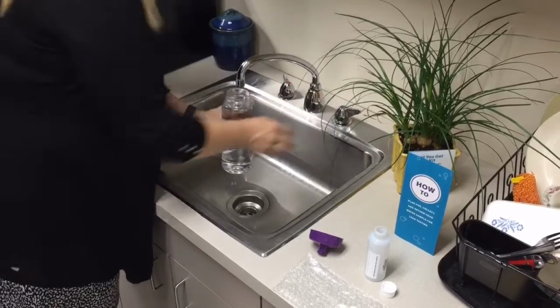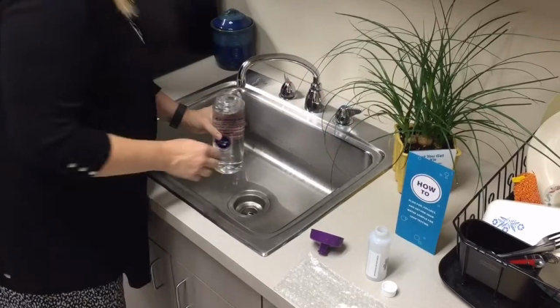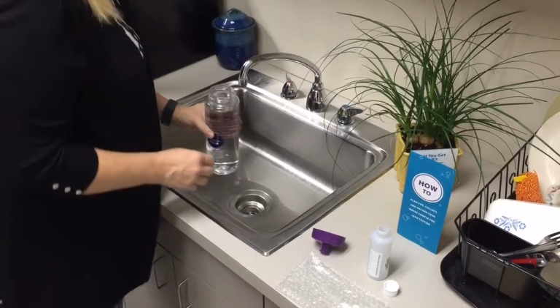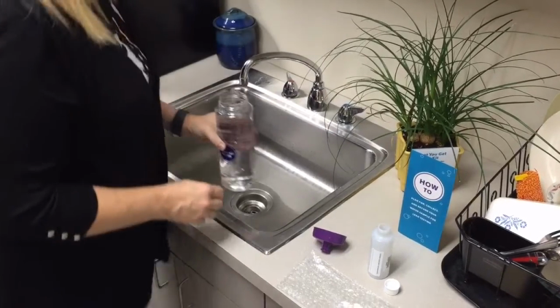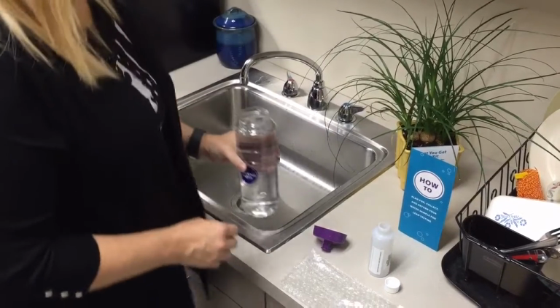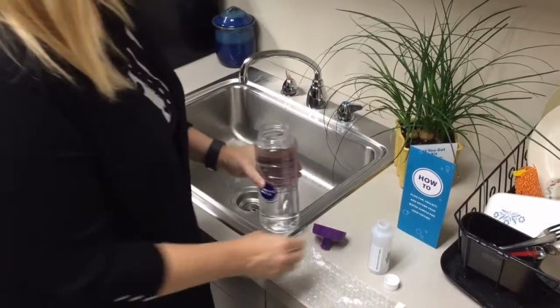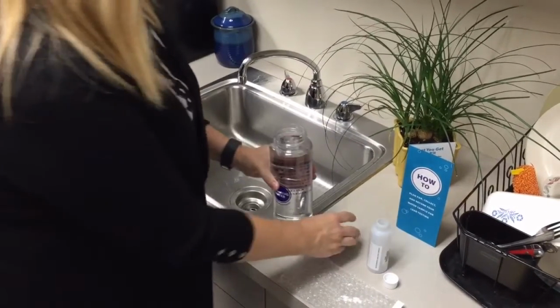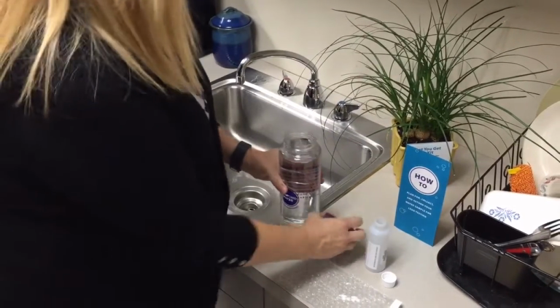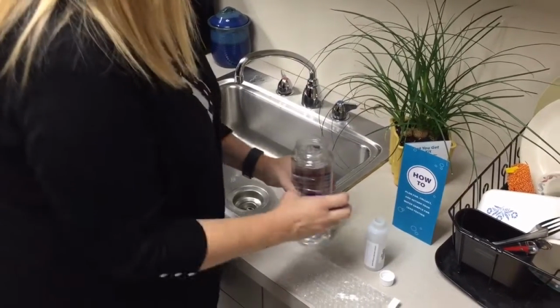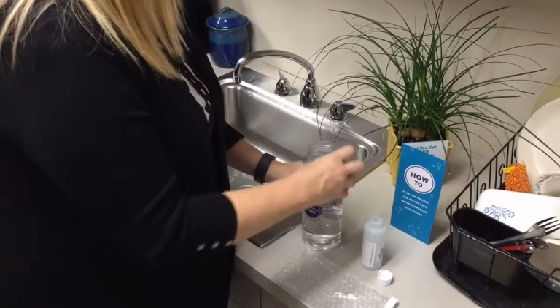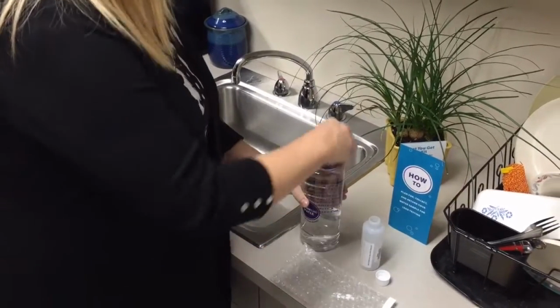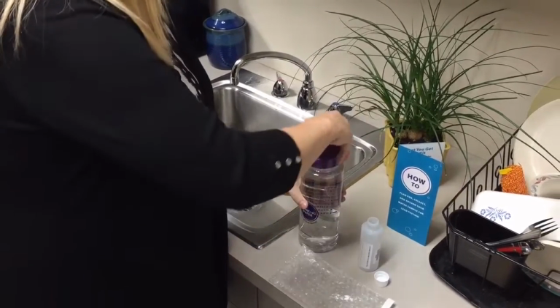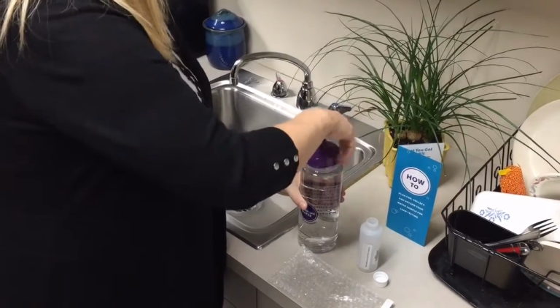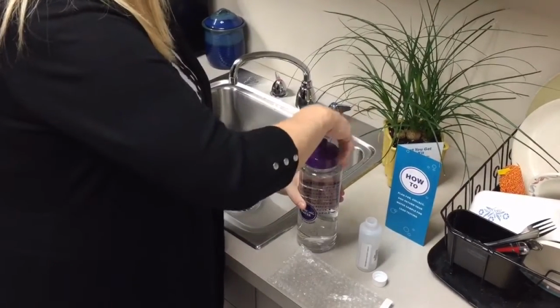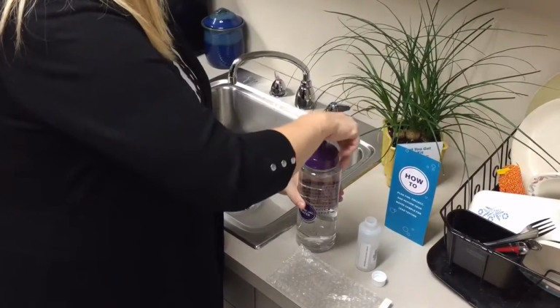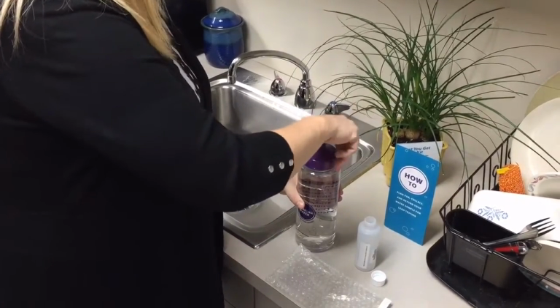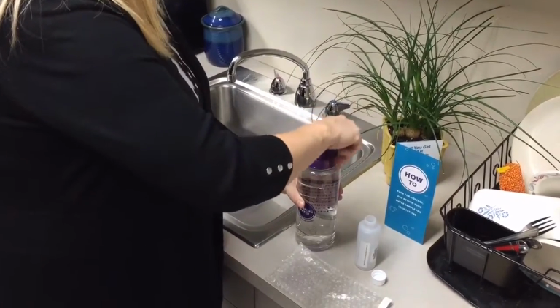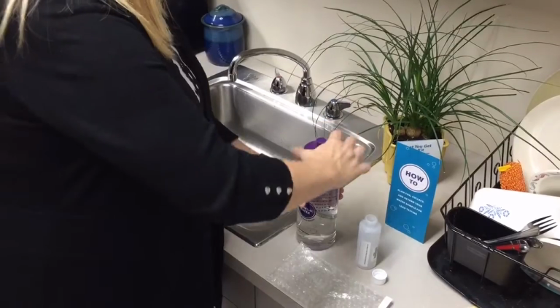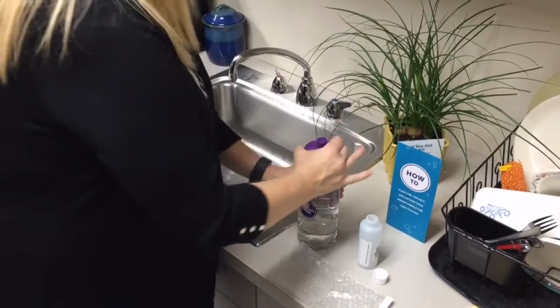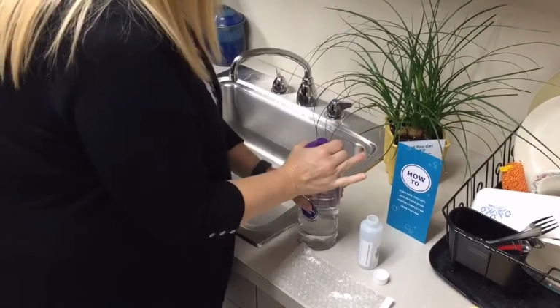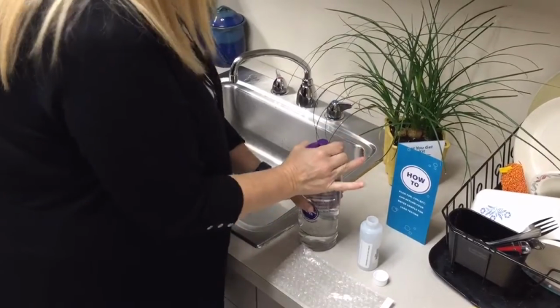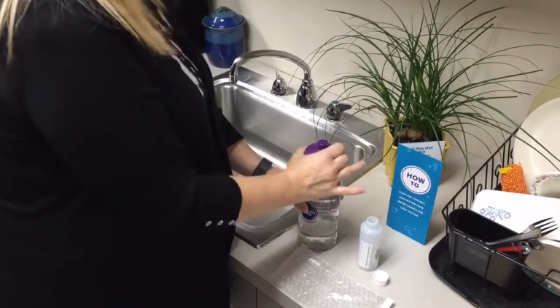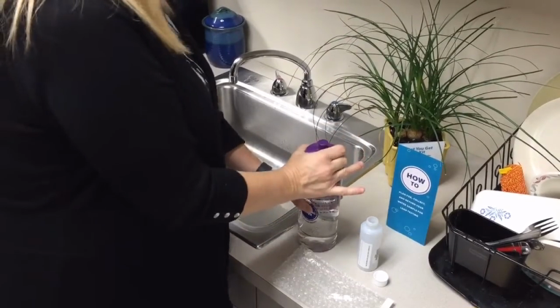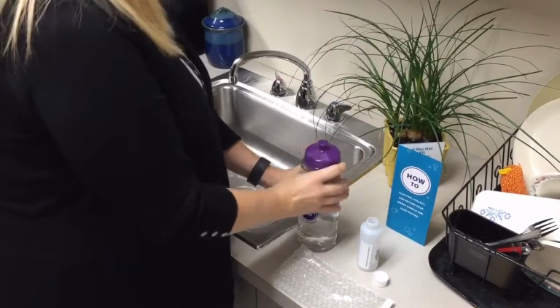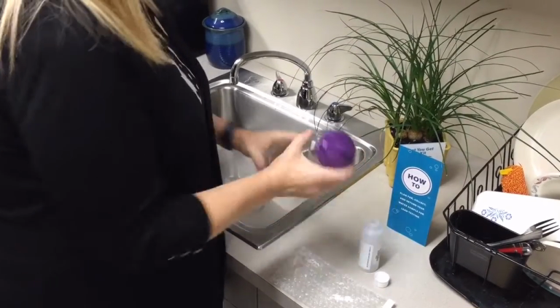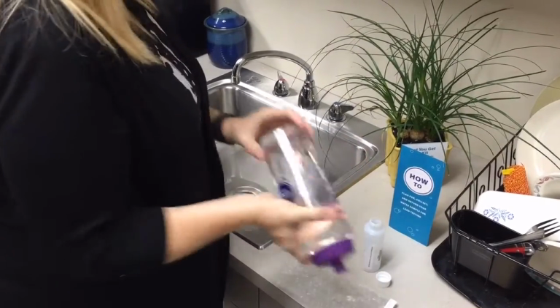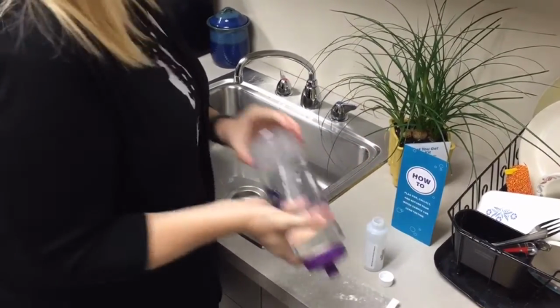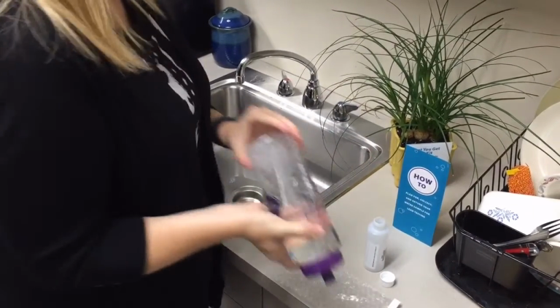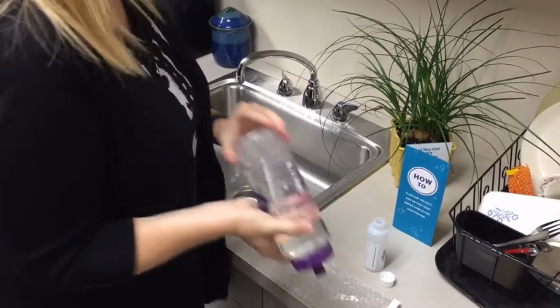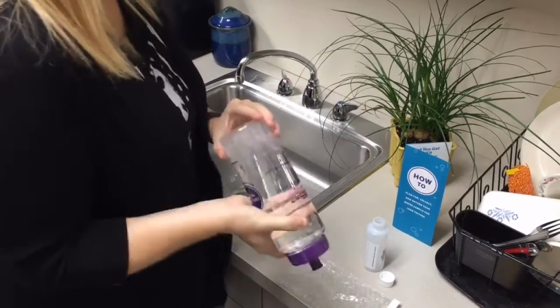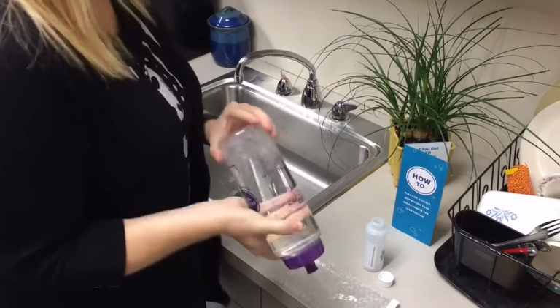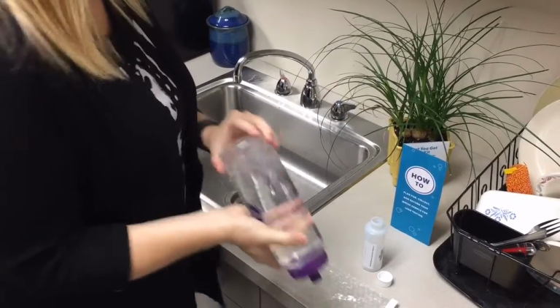Turn off the water. Put the lid back on the large sports bottle and screw it on tightly. Shake this bottle and mix the sample thoroughly.